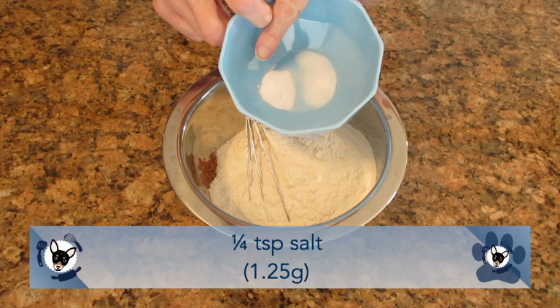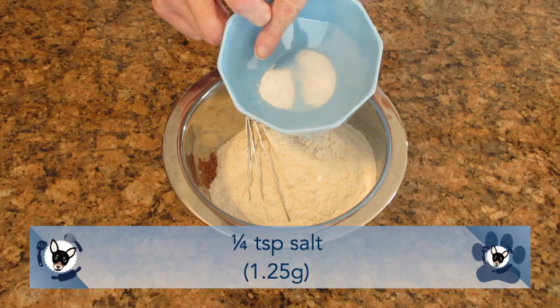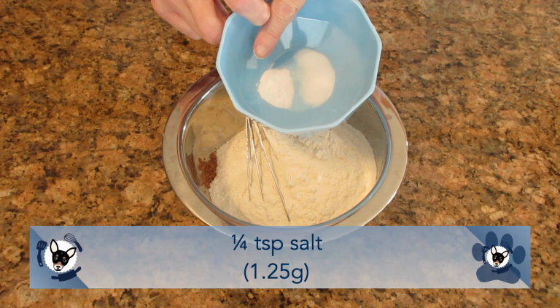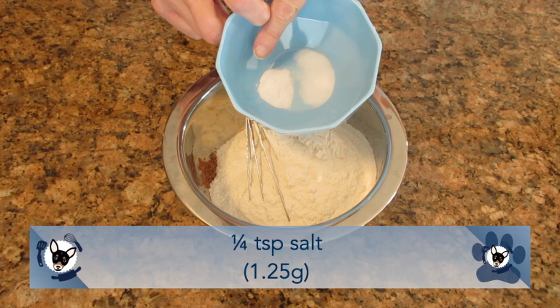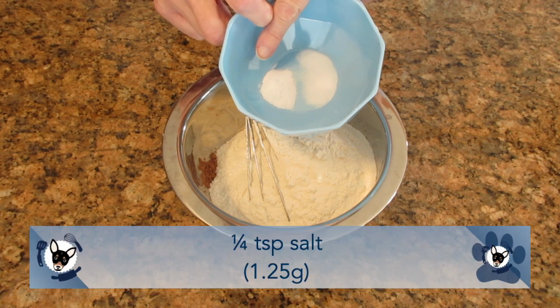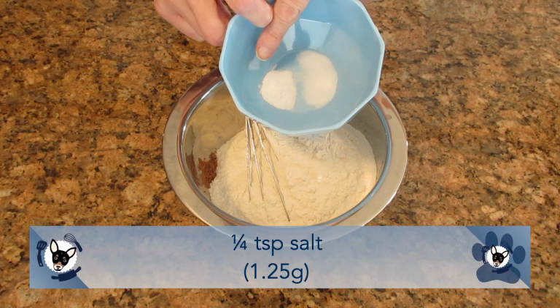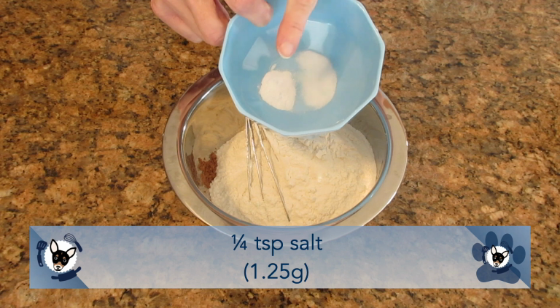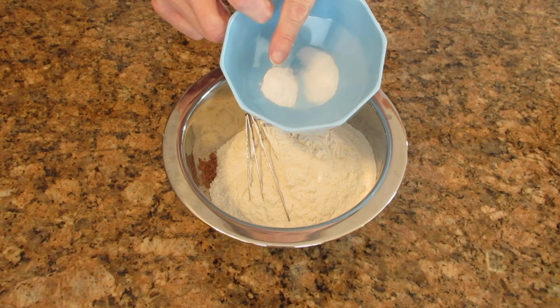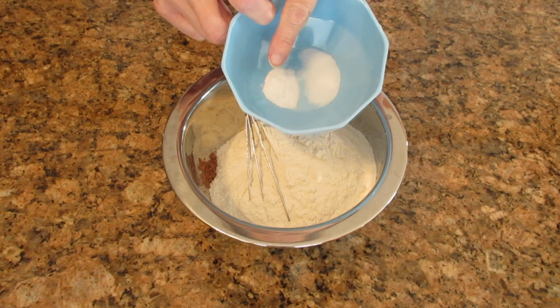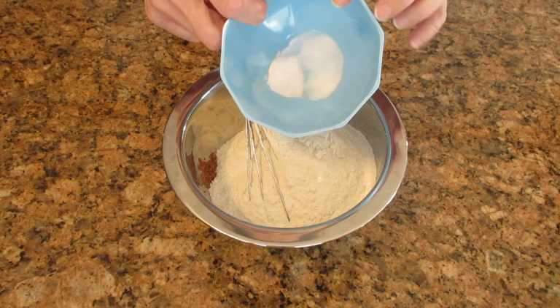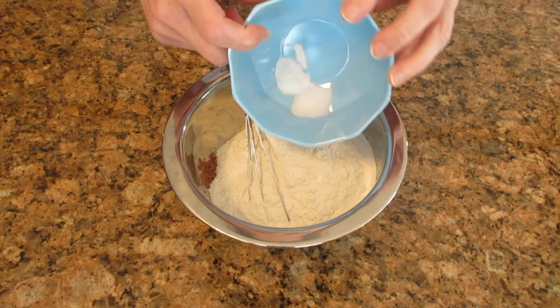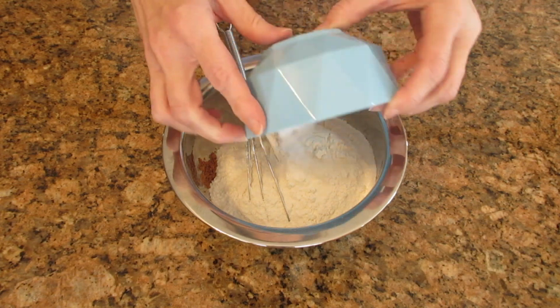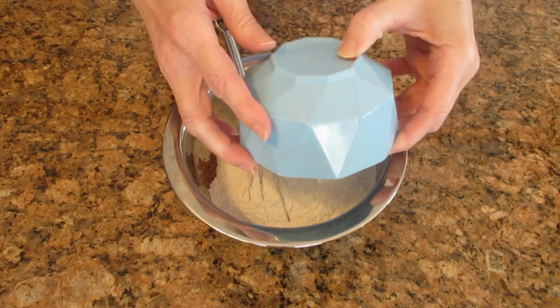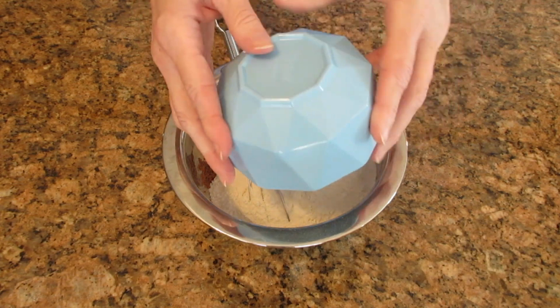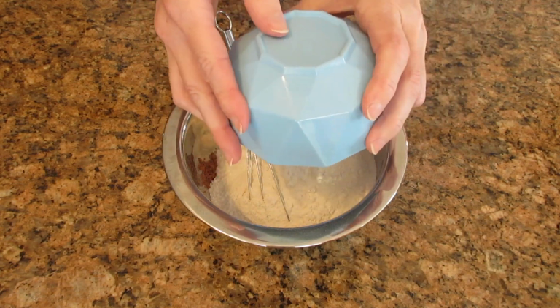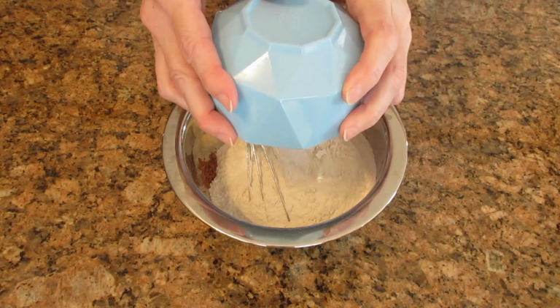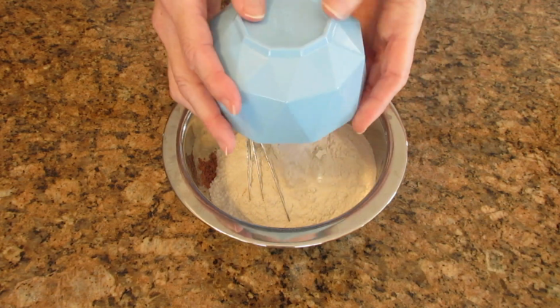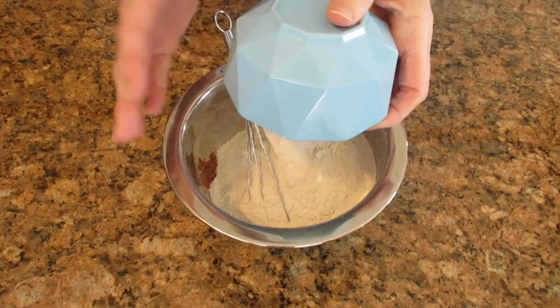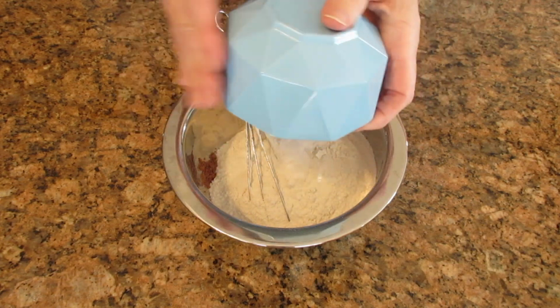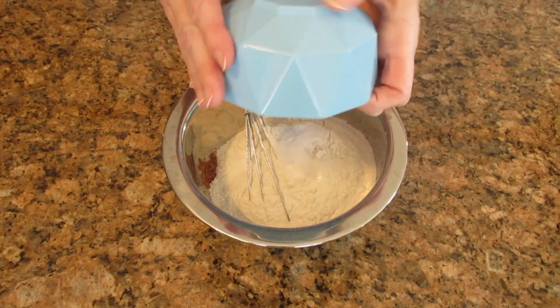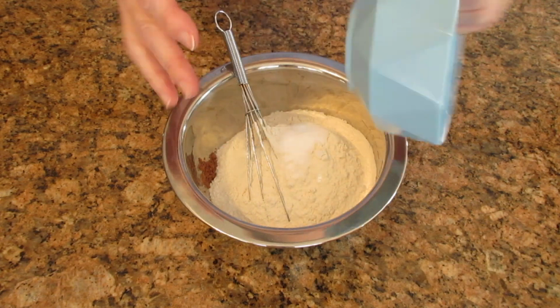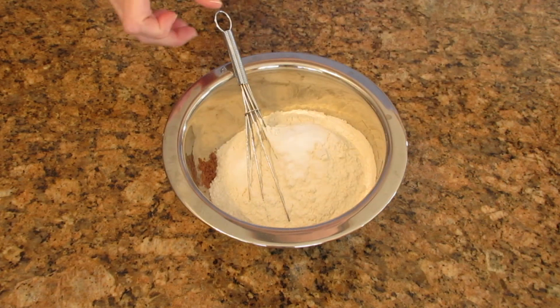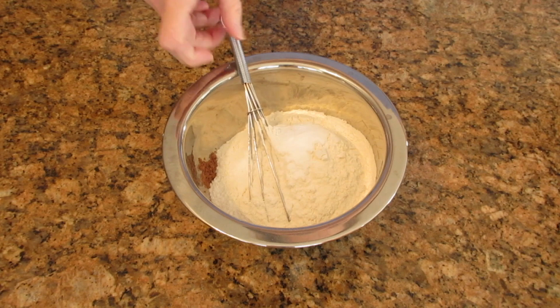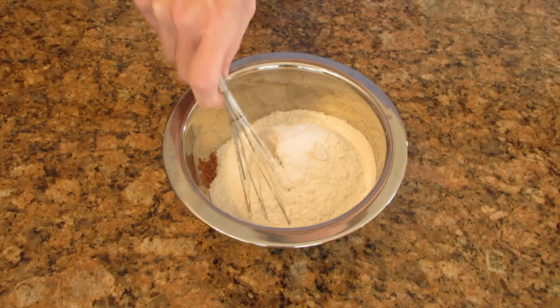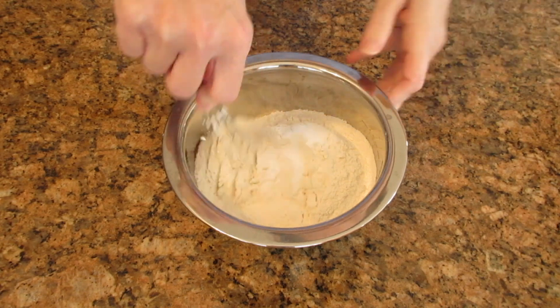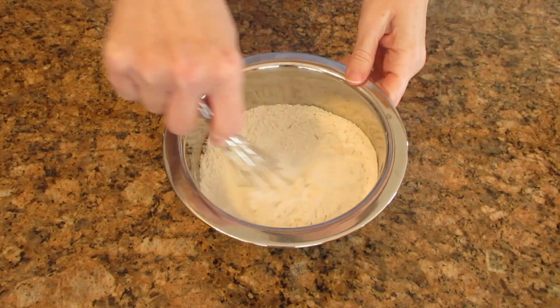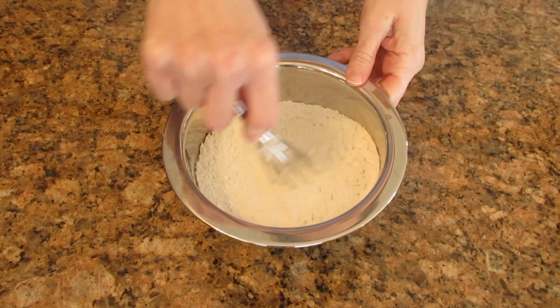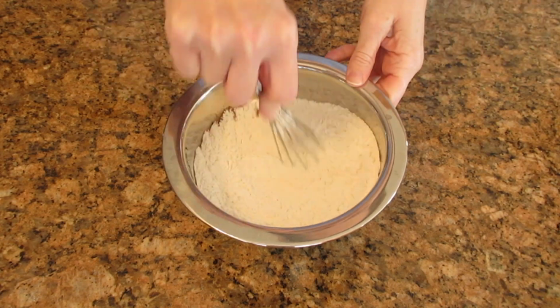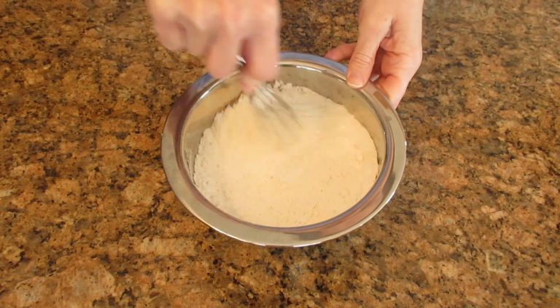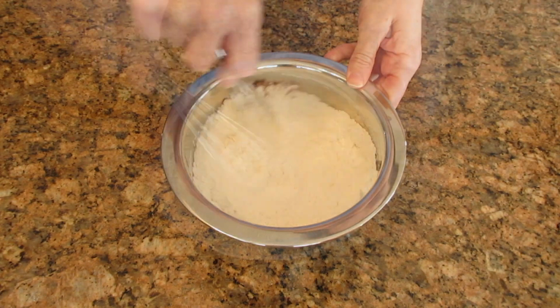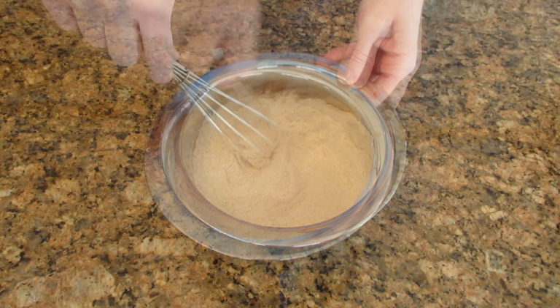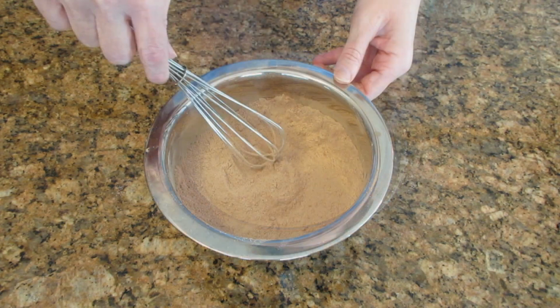If you don't have baking soda, use one teaspoon or four grams of baking powder. Then you want to mix this until it's well combined and you don't see any lumps. If you have a sifter, this would be a good time to use it.